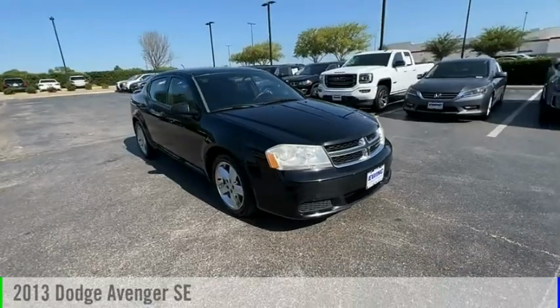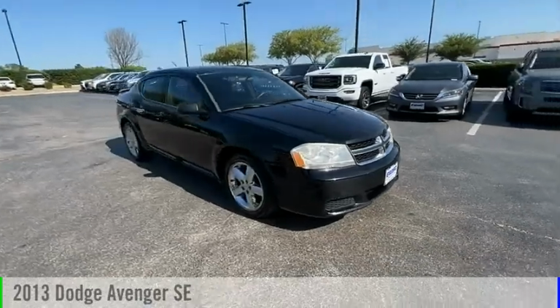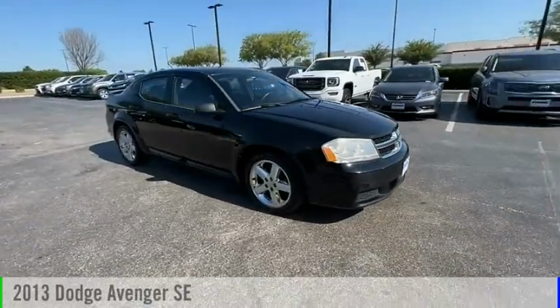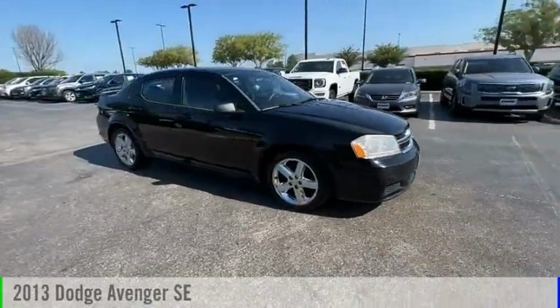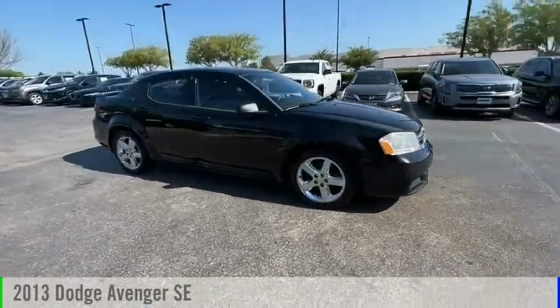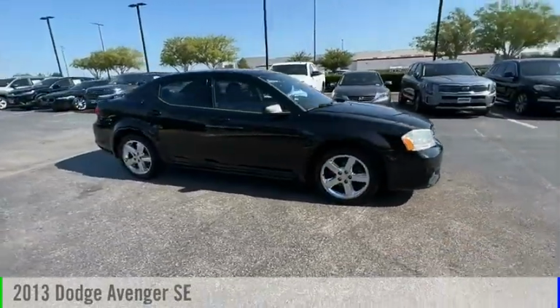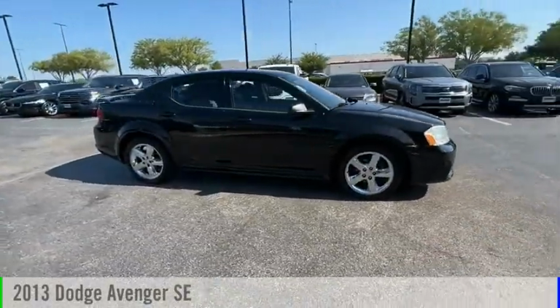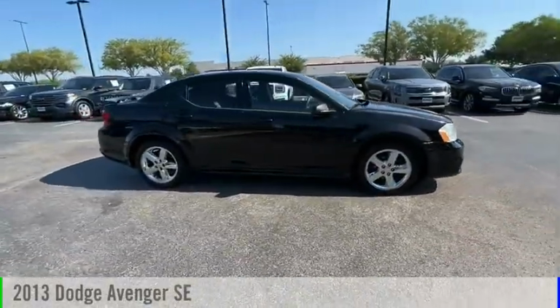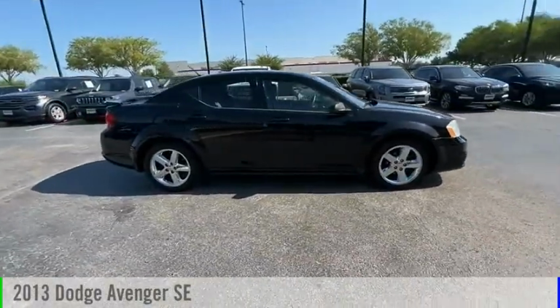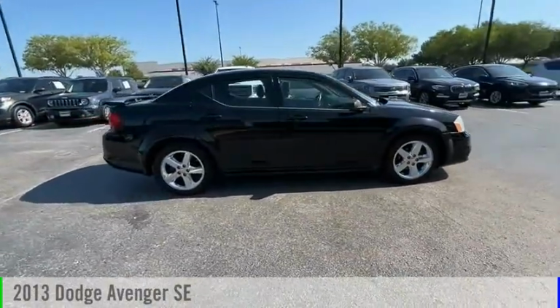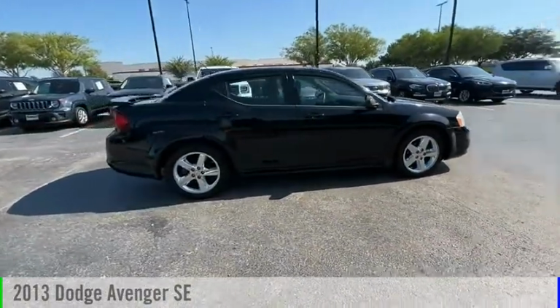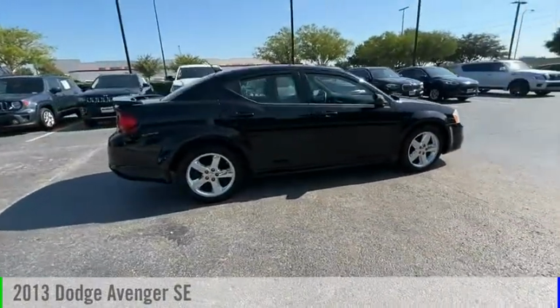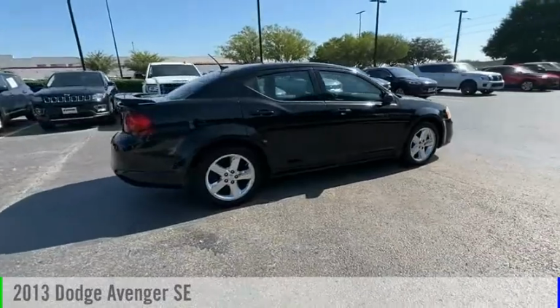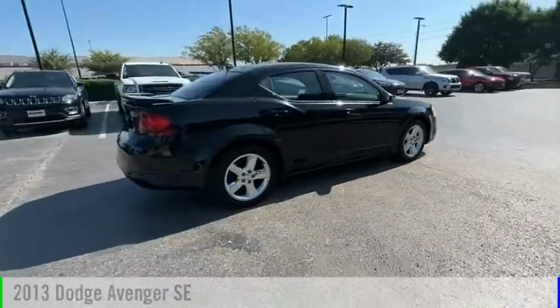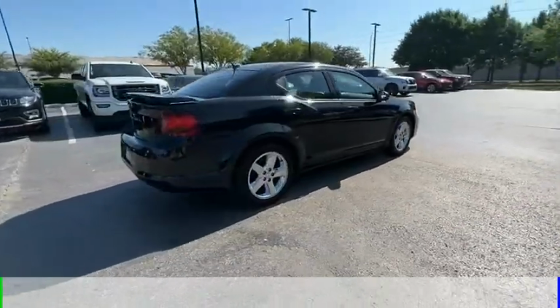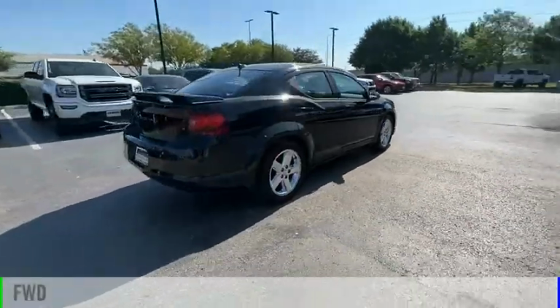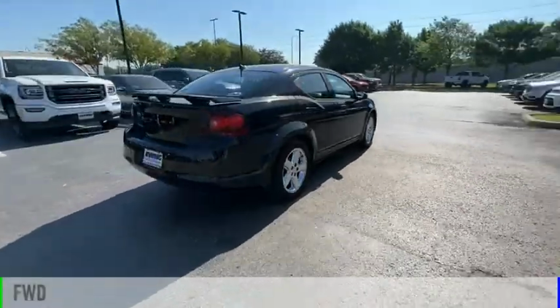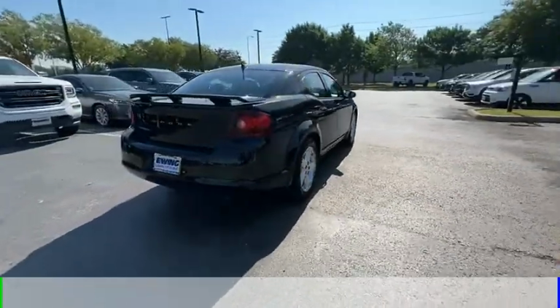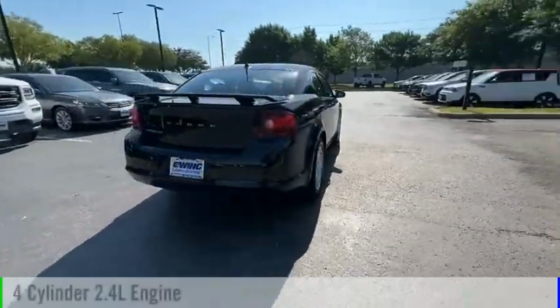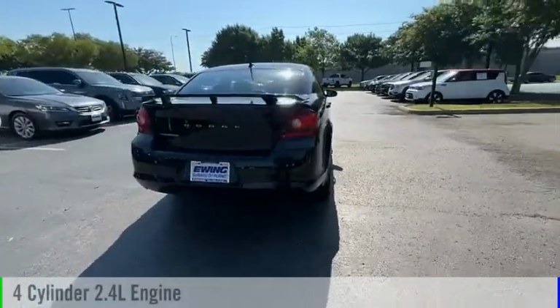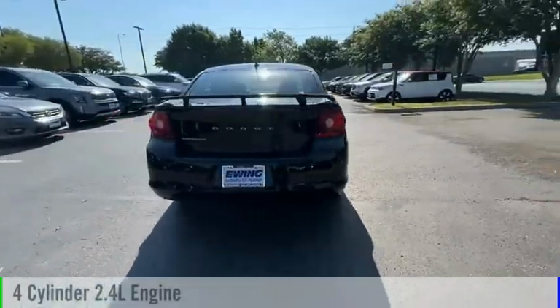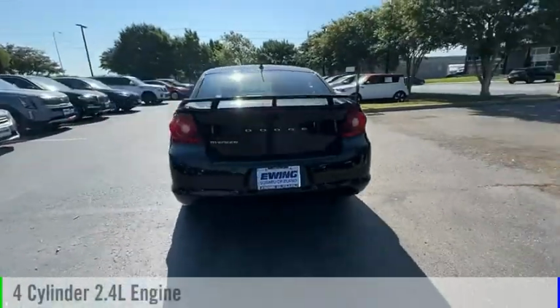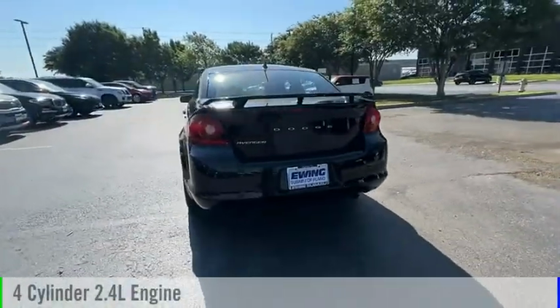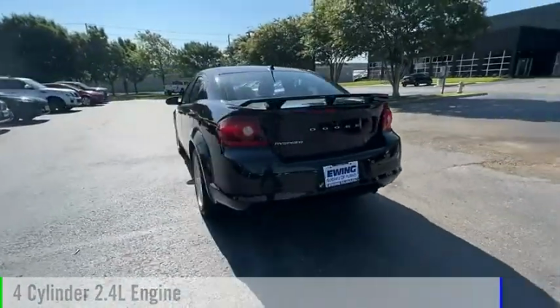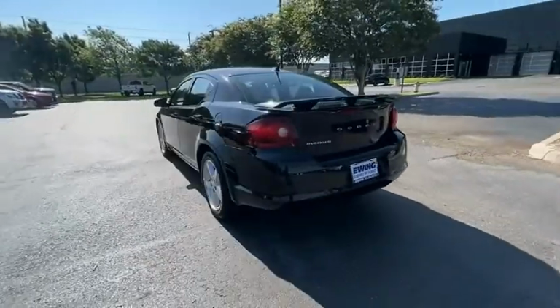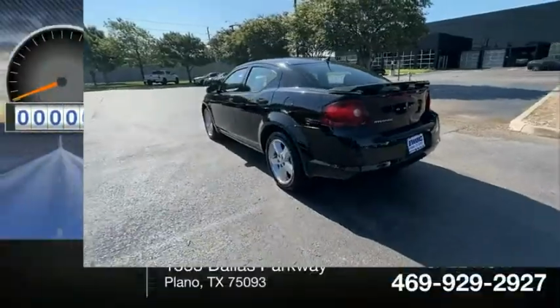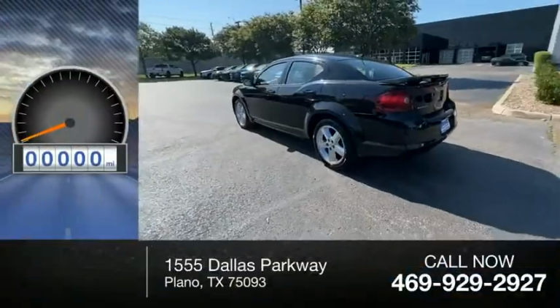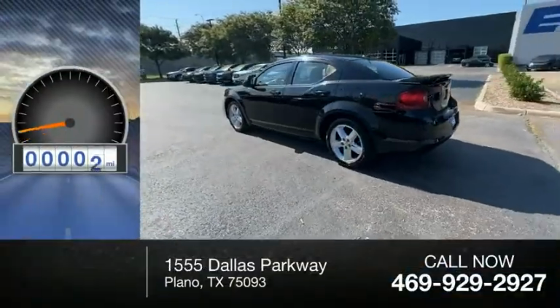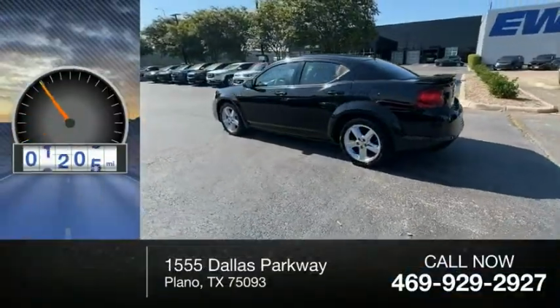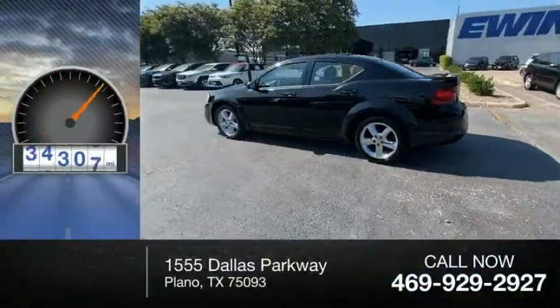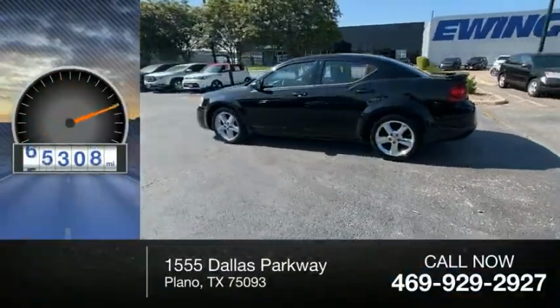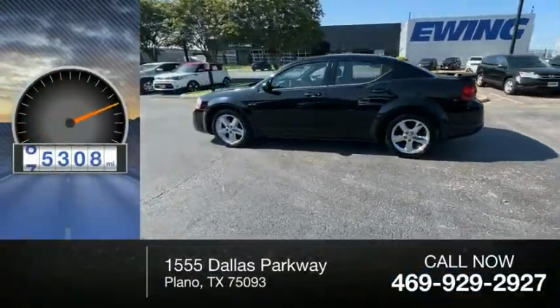Looking for the right vehicle? Check out the 2013 Avenger. This vehicle is powered by a front-wheel drive, four-cylinder, 2.4-liter engine. This vehicle has less than 100,000 miles.